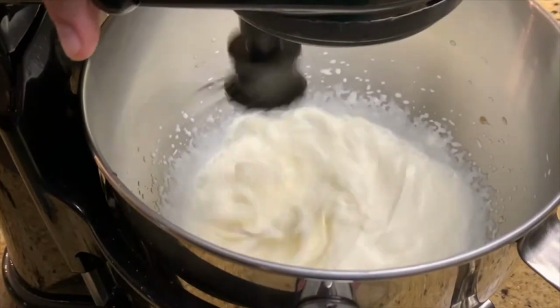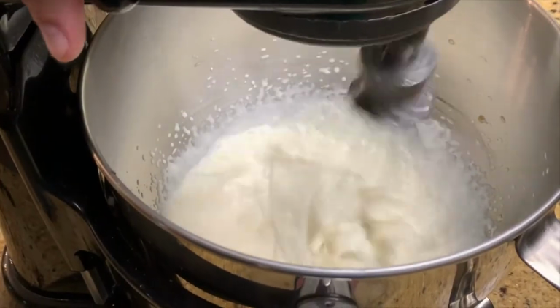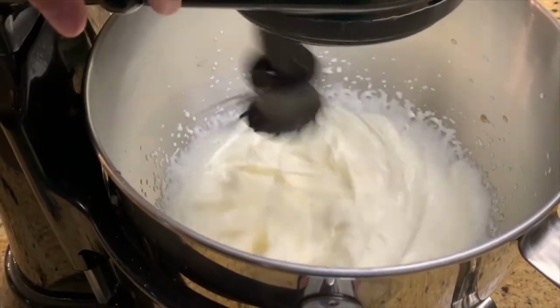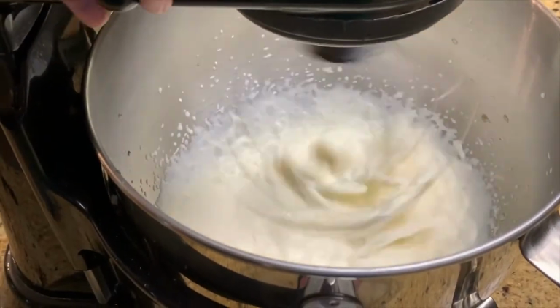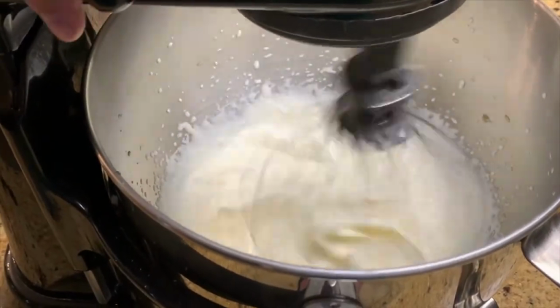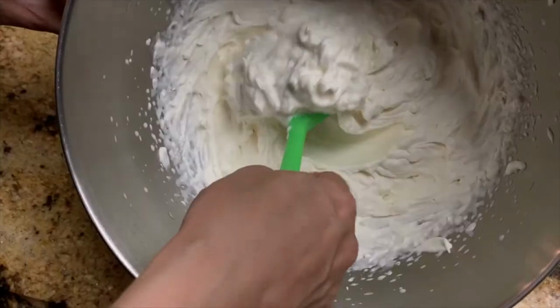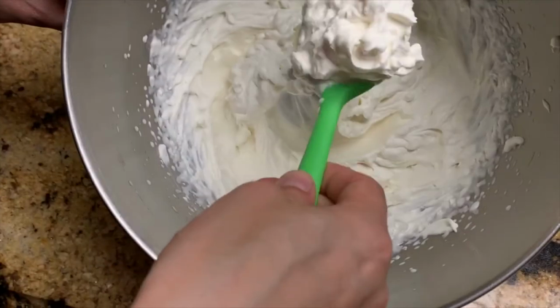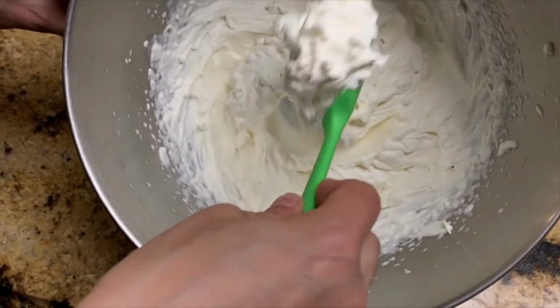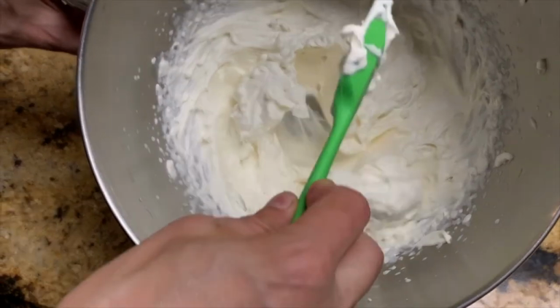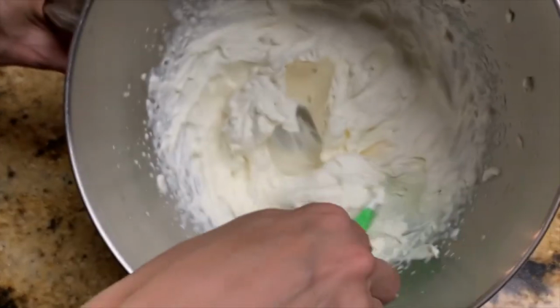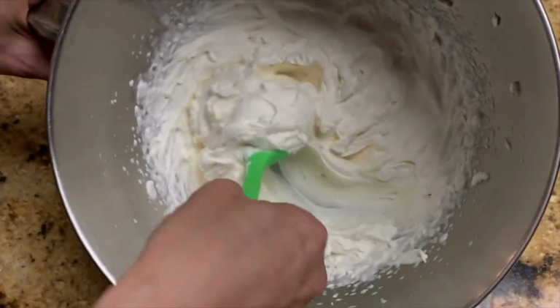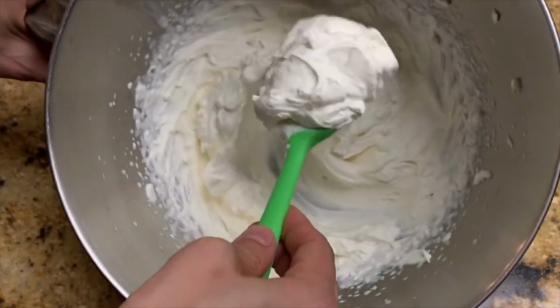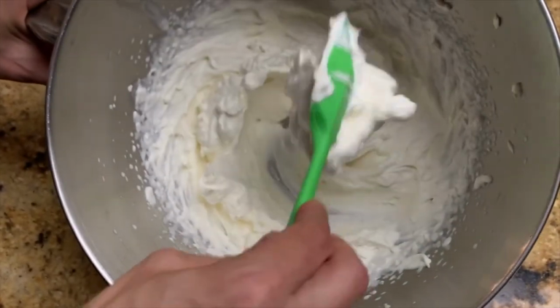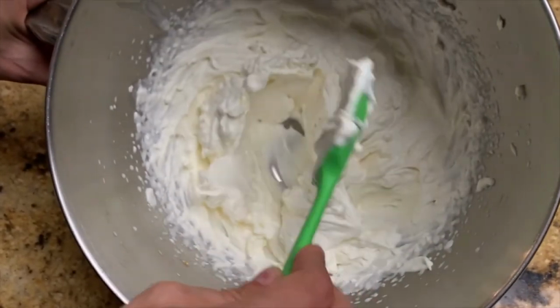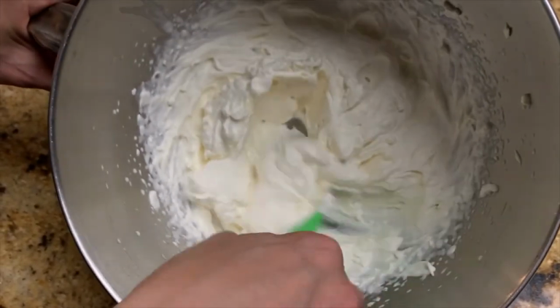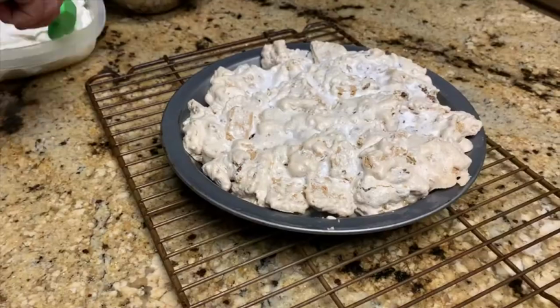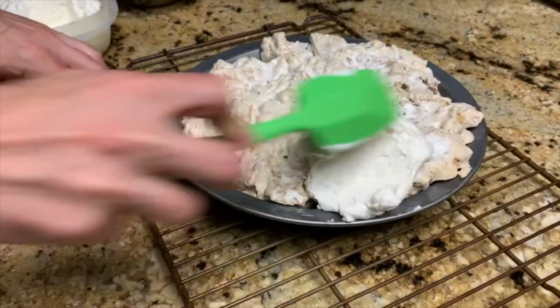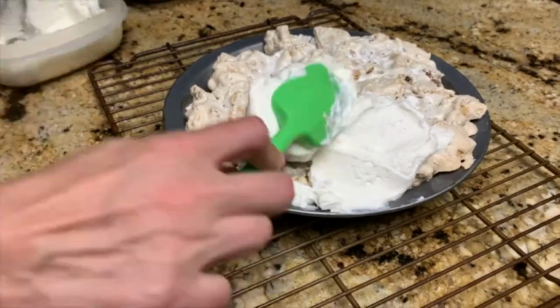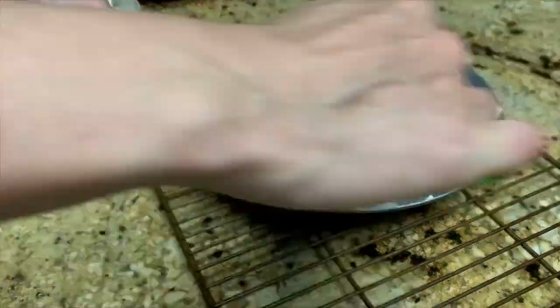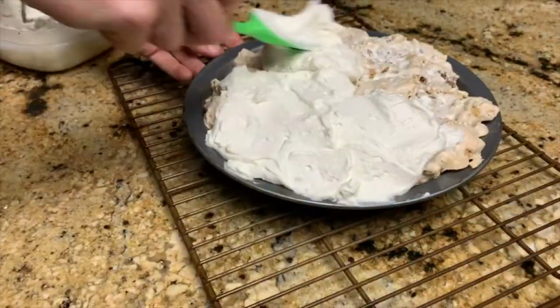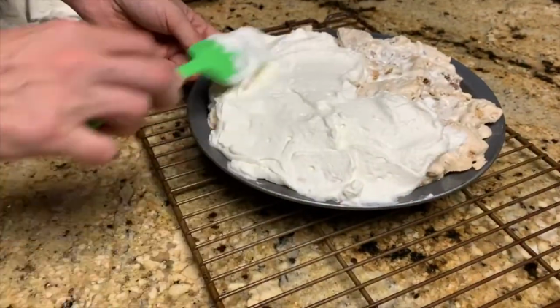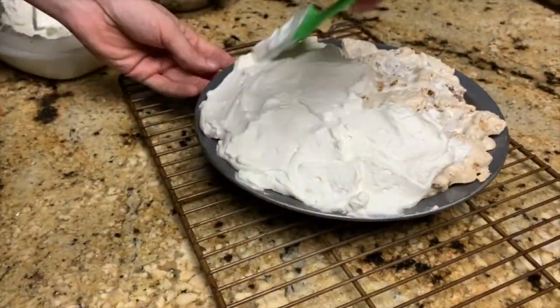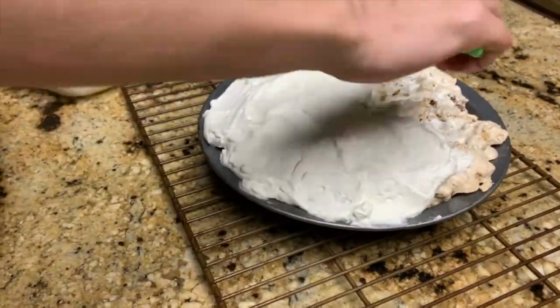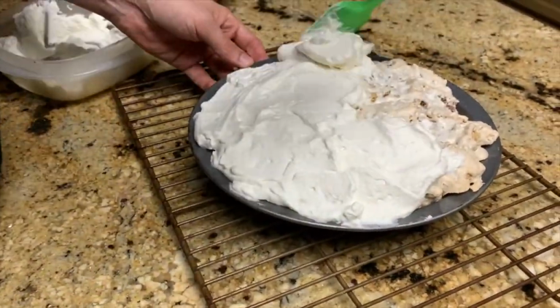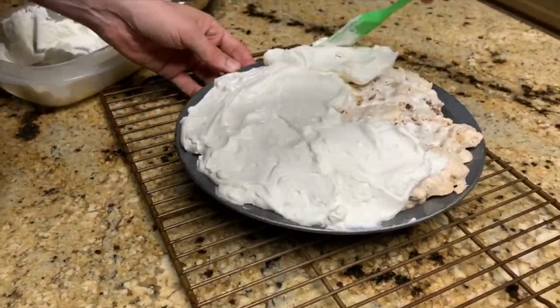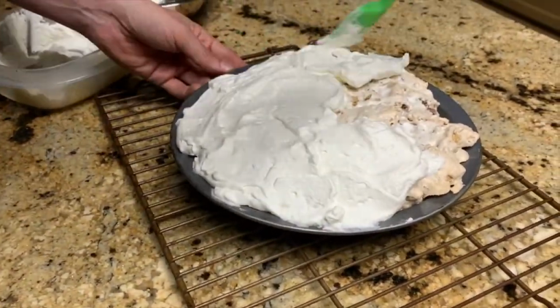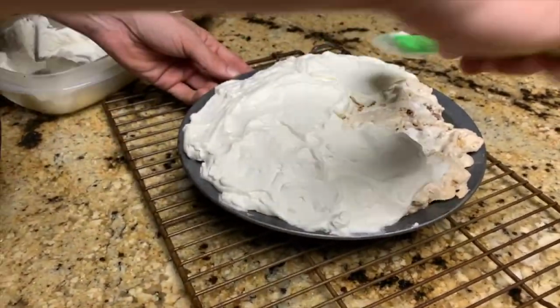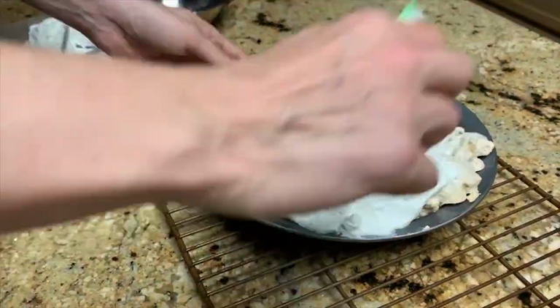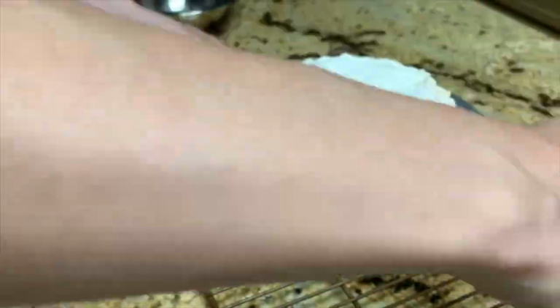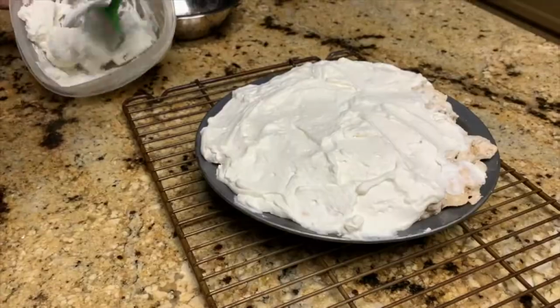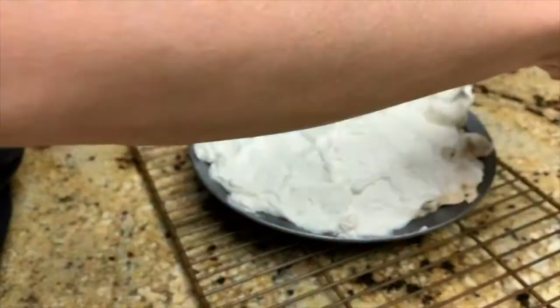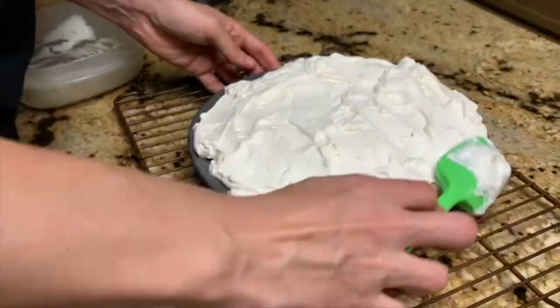We're going to beat on high until we achieve stiff peaks that look like this. Then we're going to add the whipped cream mixture to the top of our pie base until it is completely covered.